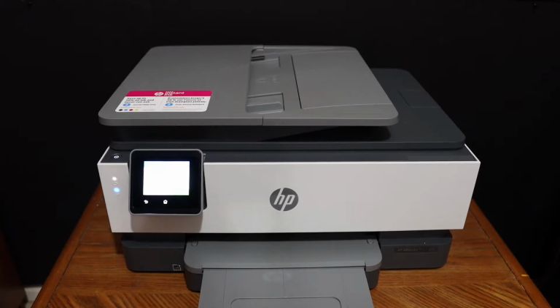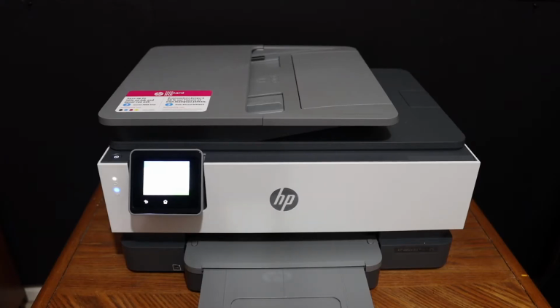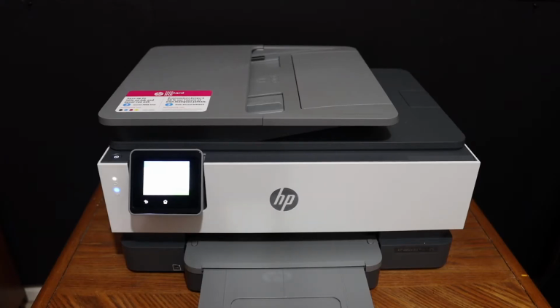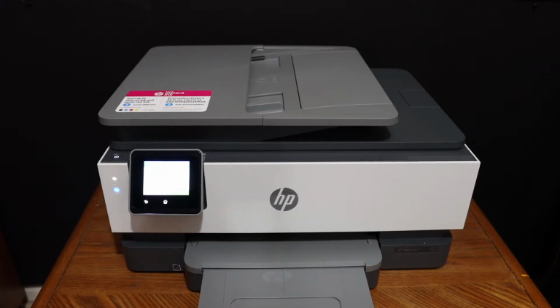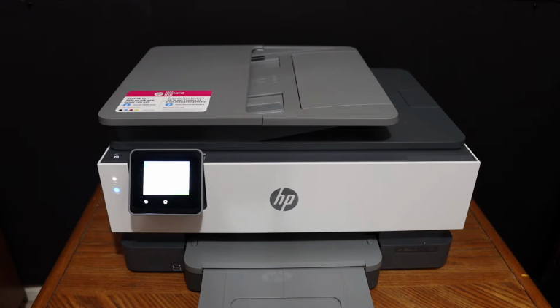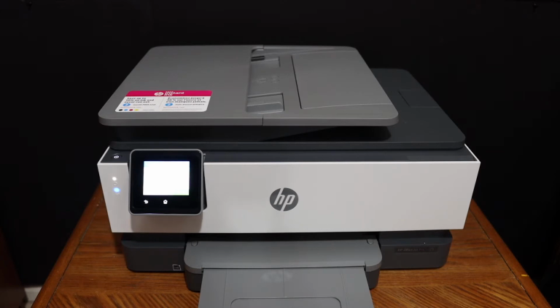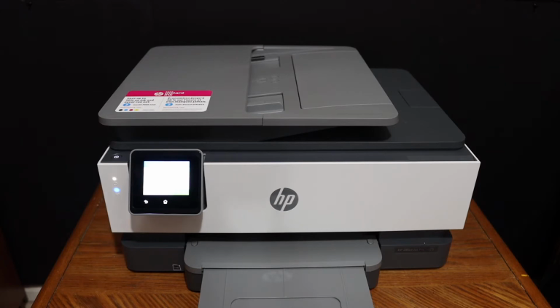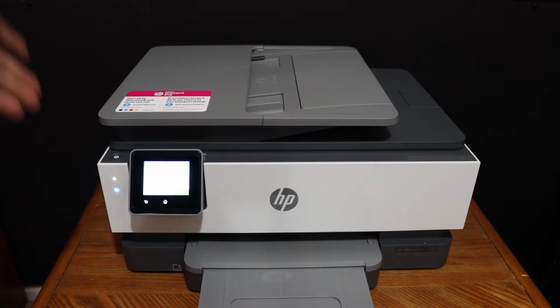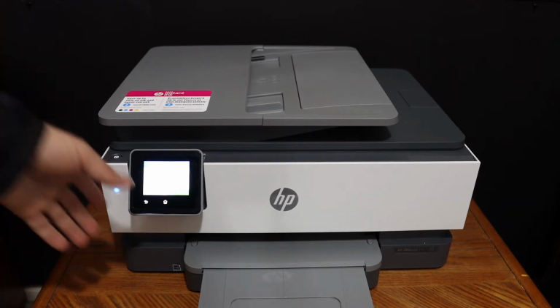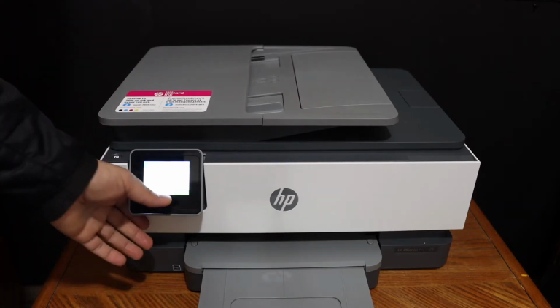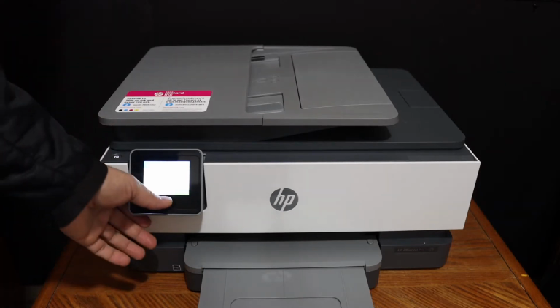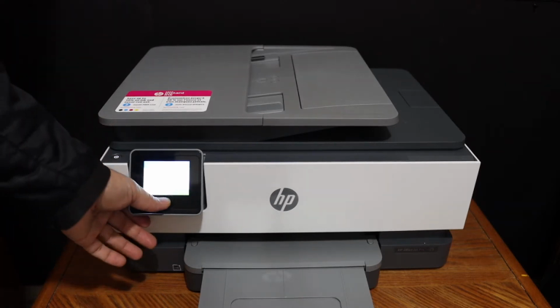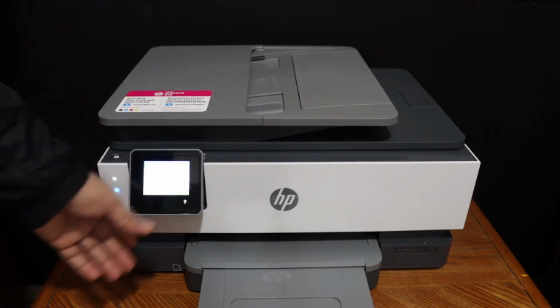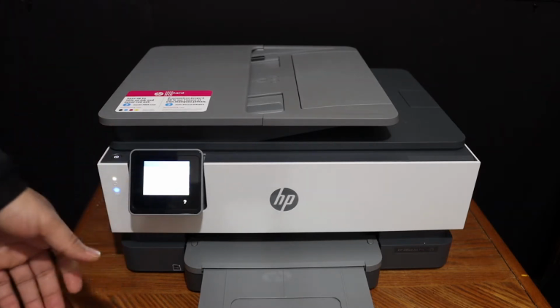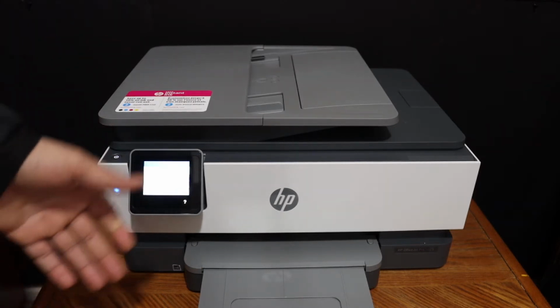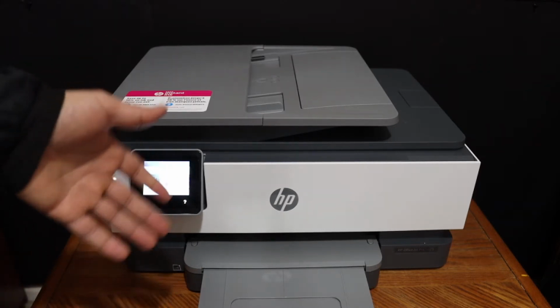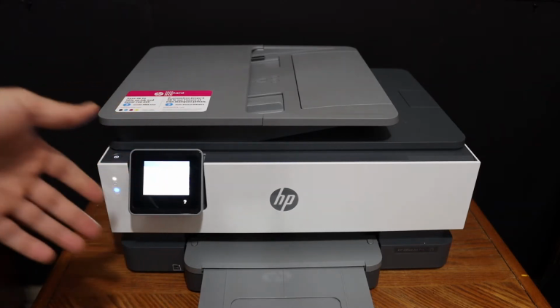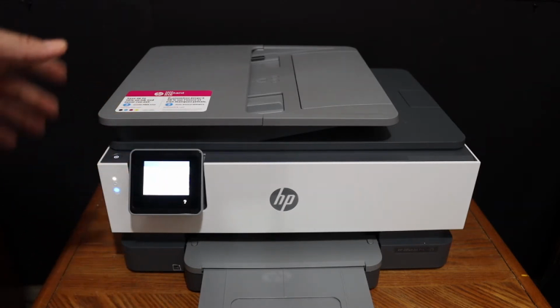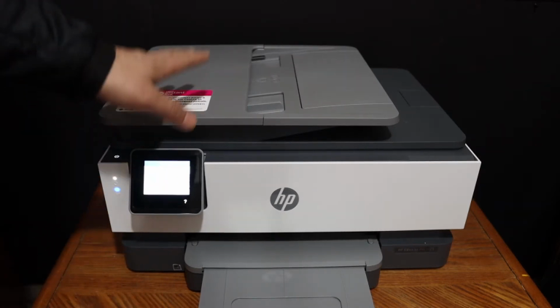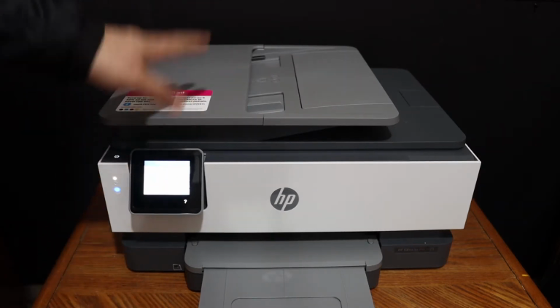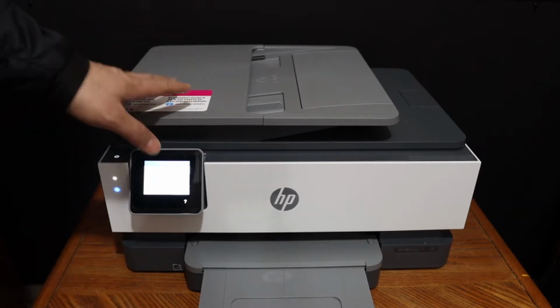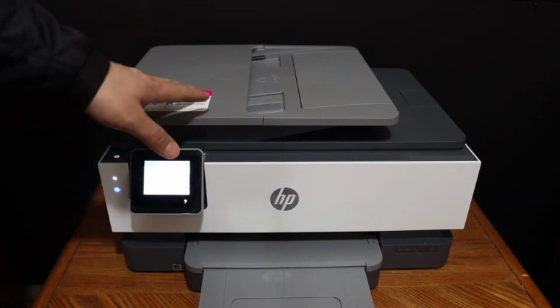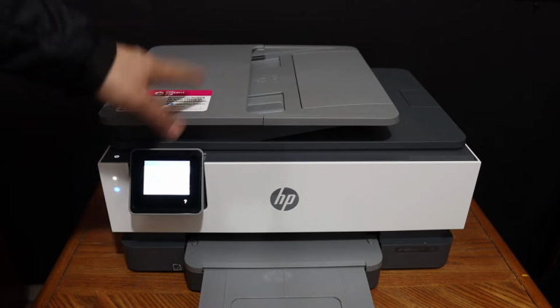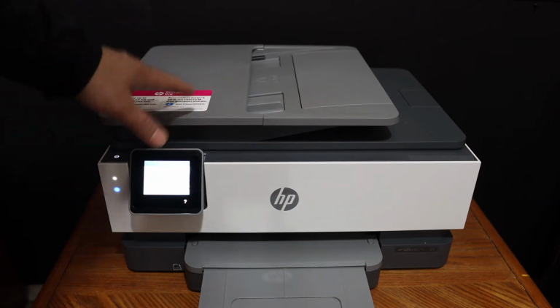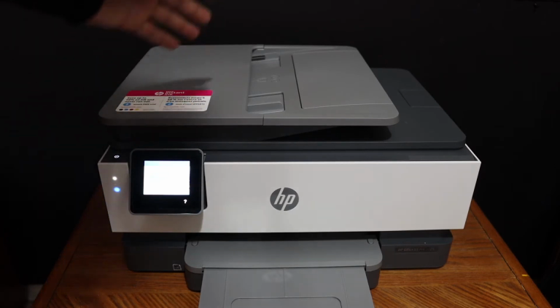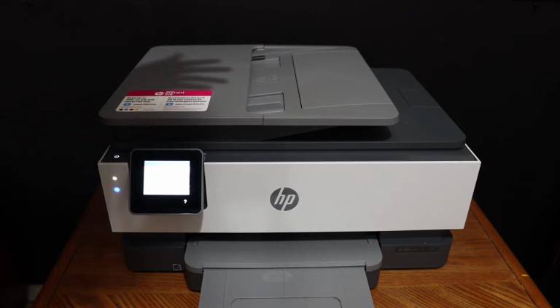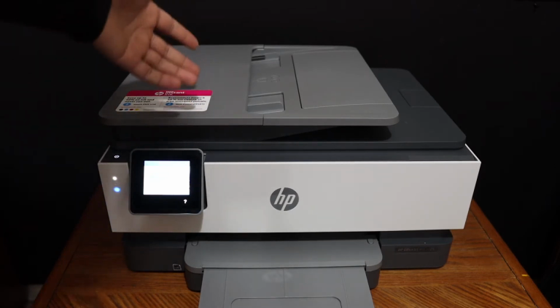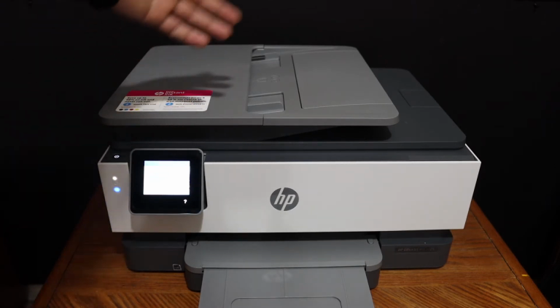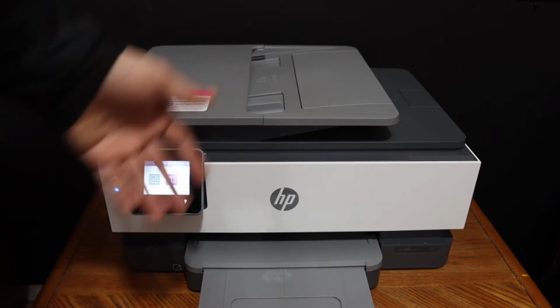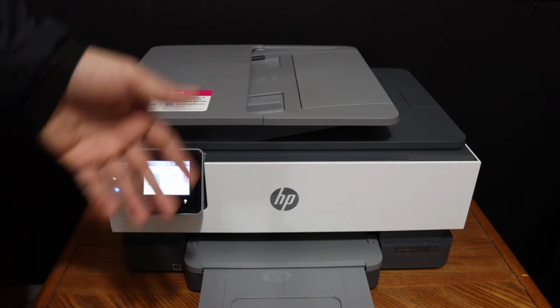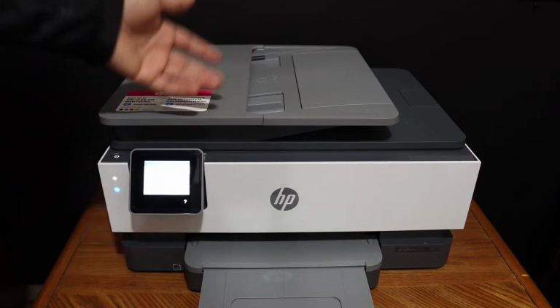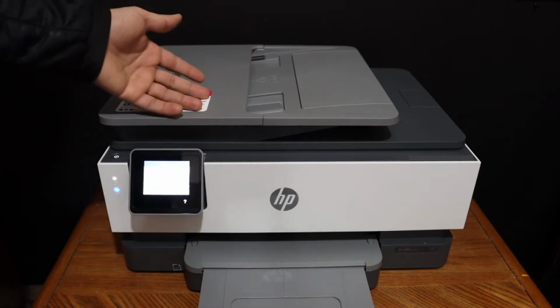Today's video is about the HP OfficeJet Pro 8024 all-in-one printer. I'm going to show you how to do the copy and then wireless printing and scanning.